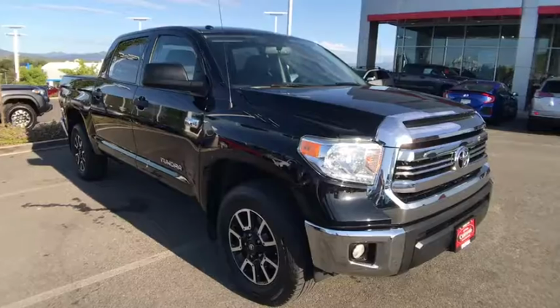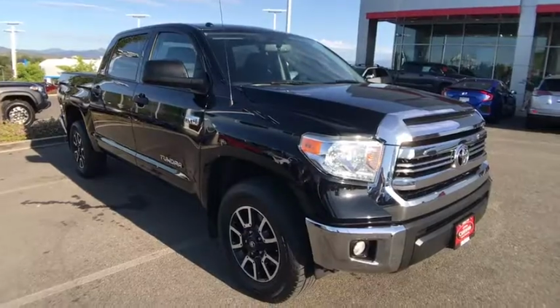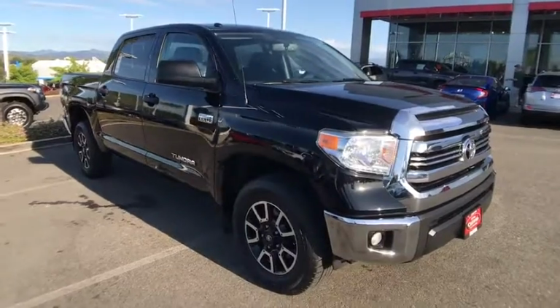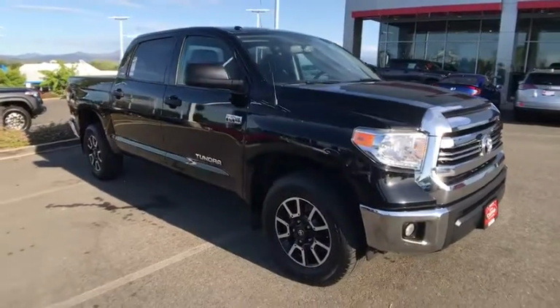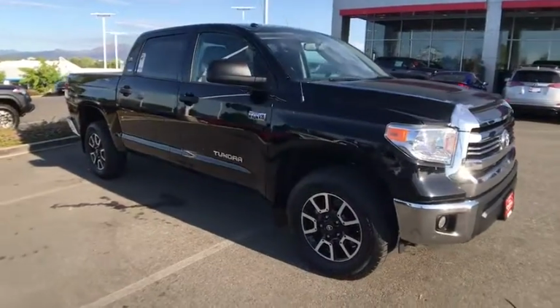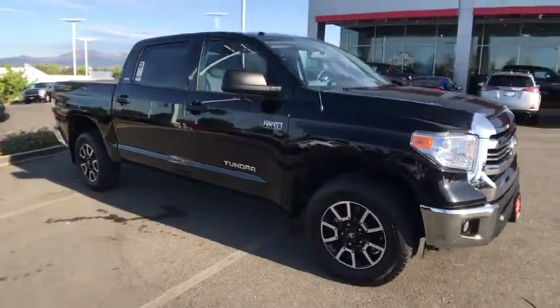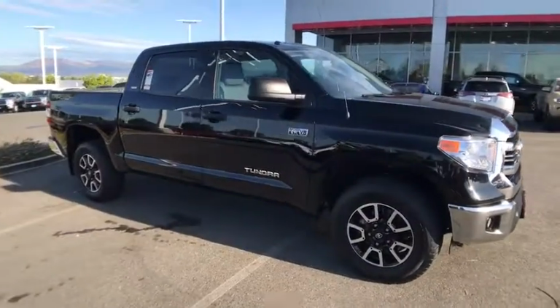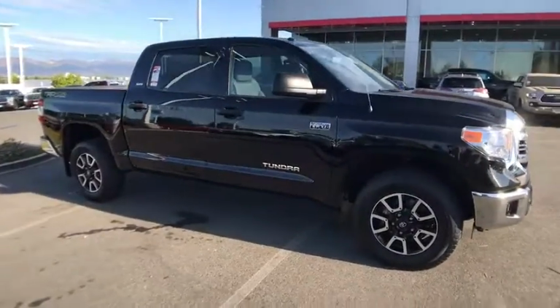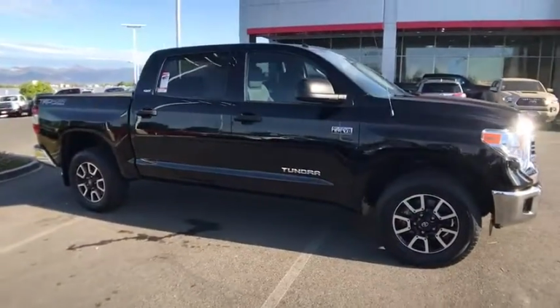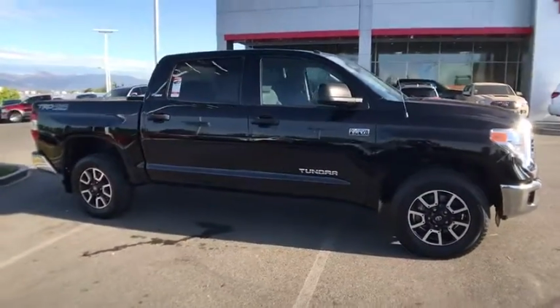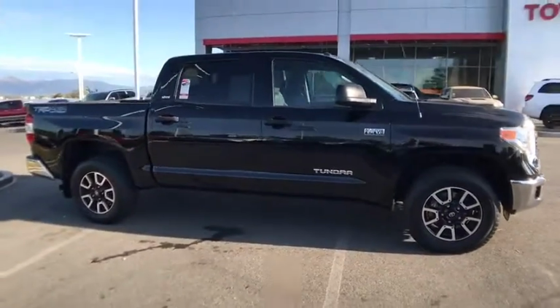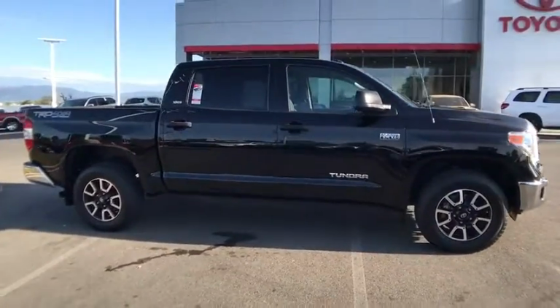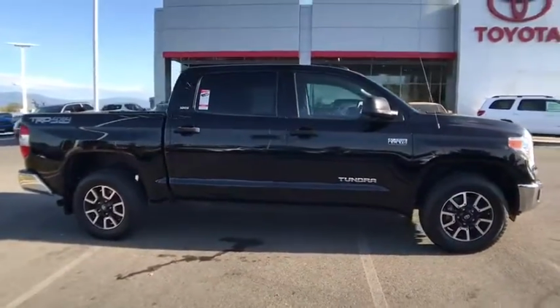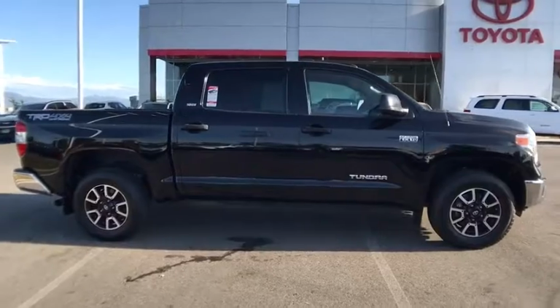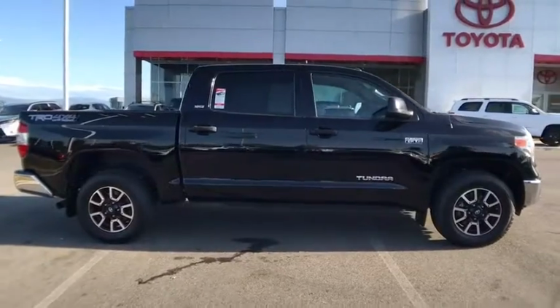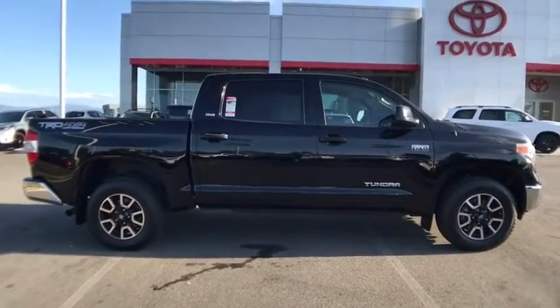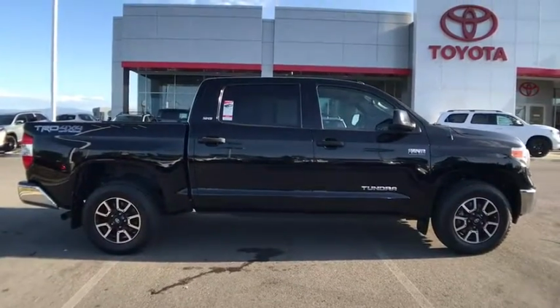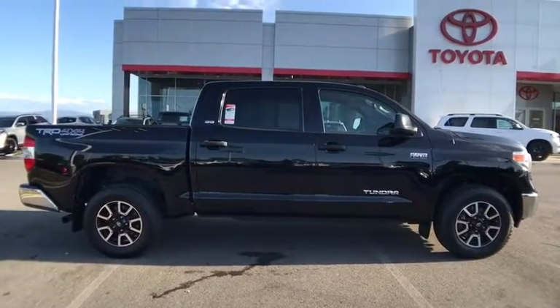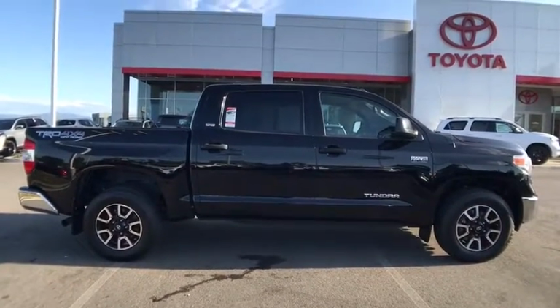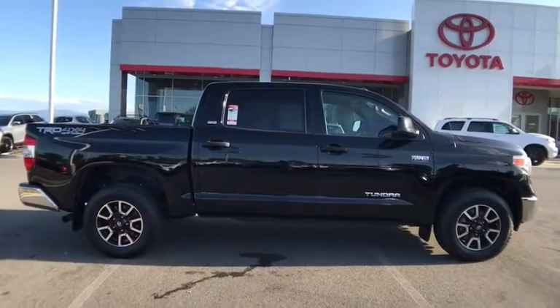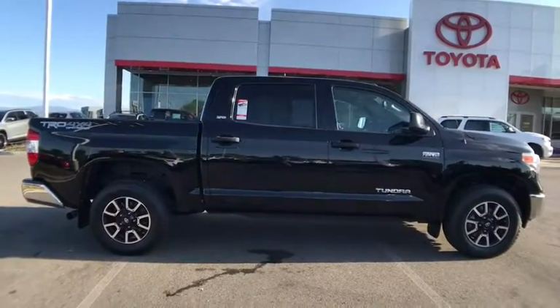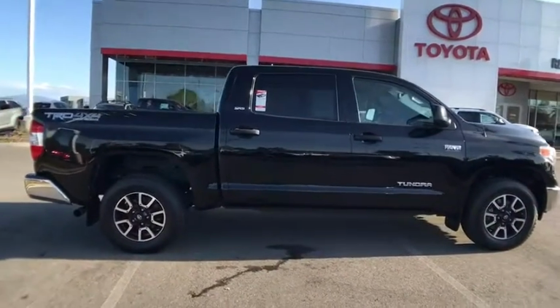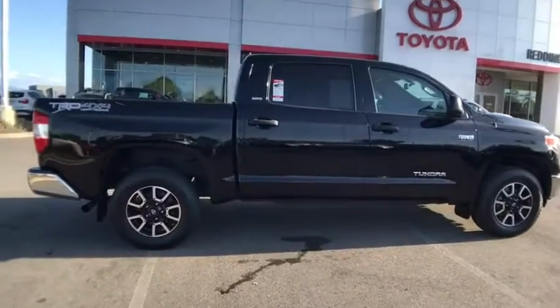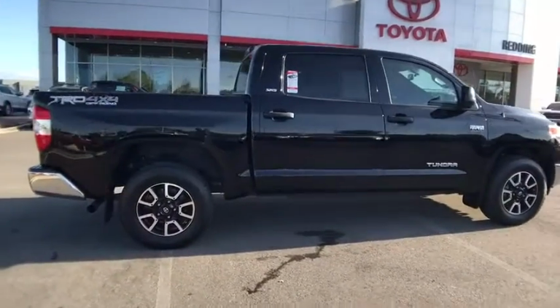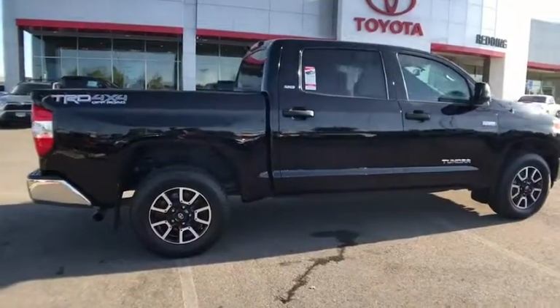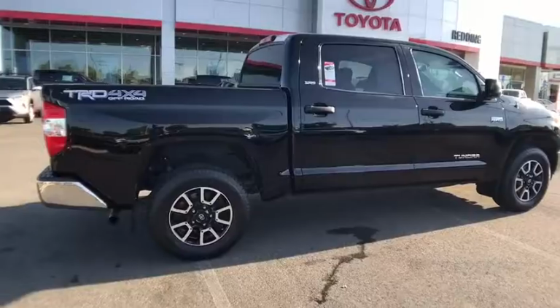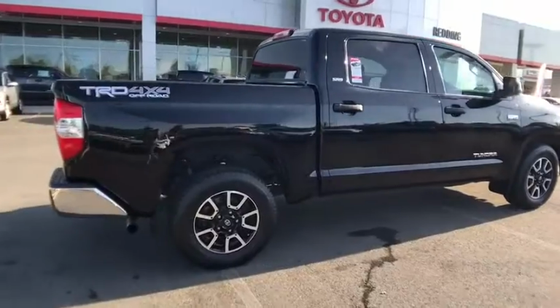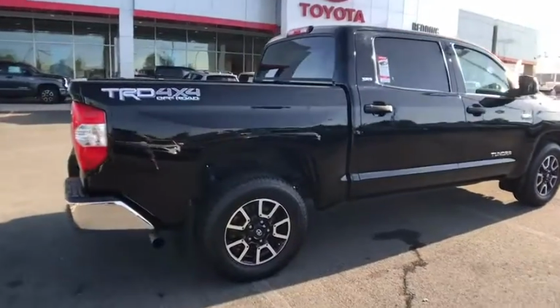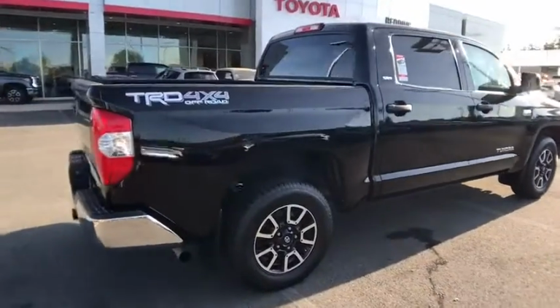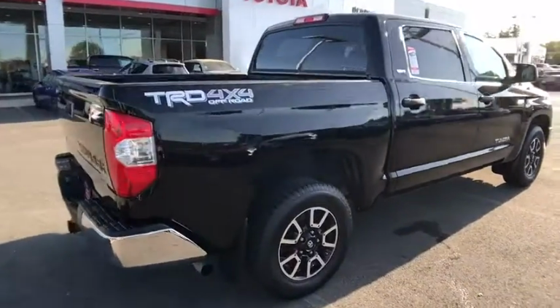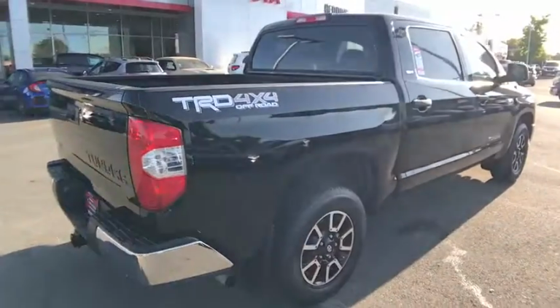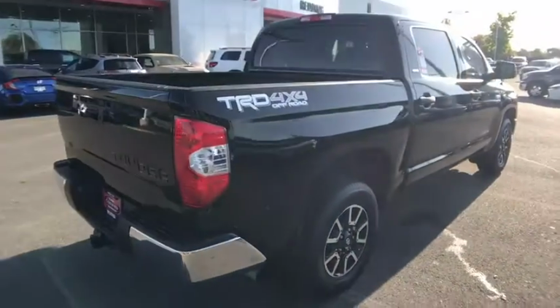Take a ride in the 2016 Toyota Tundra. Tundra has a number of unique features useful for those using it as a work truck, including extra-large door handles, a deck rail system, and an integrated tow hitch.